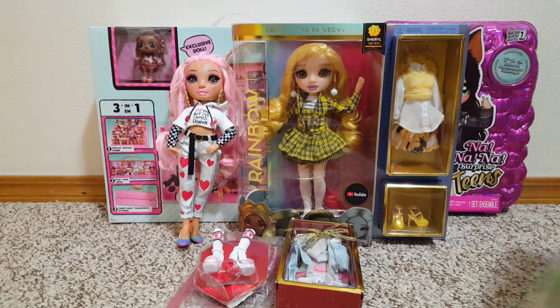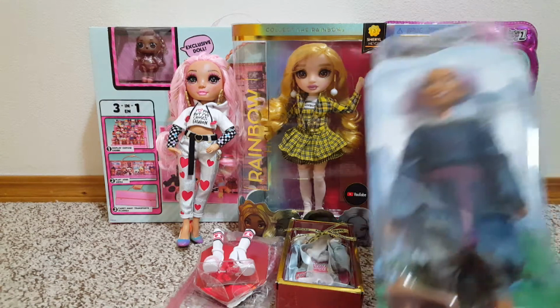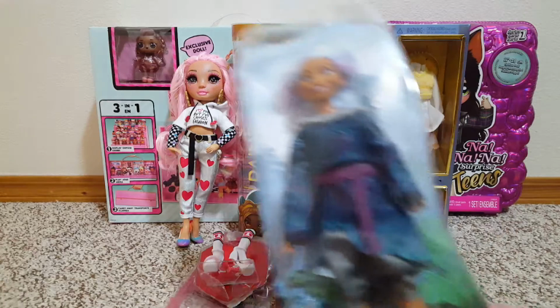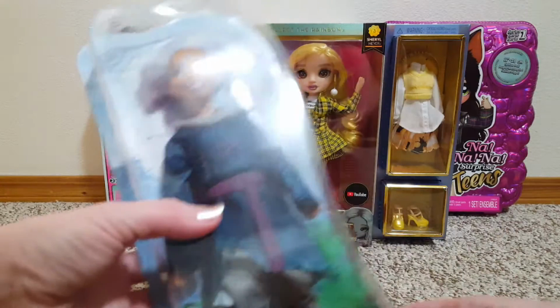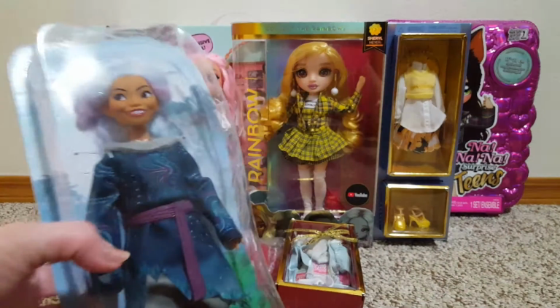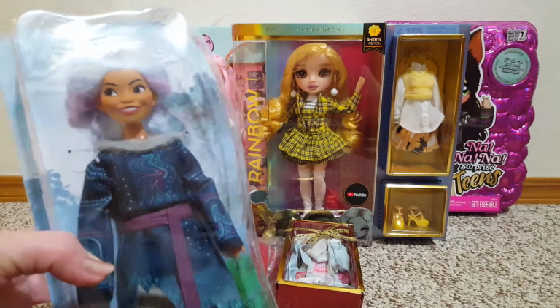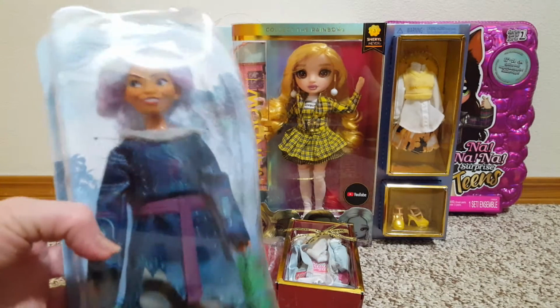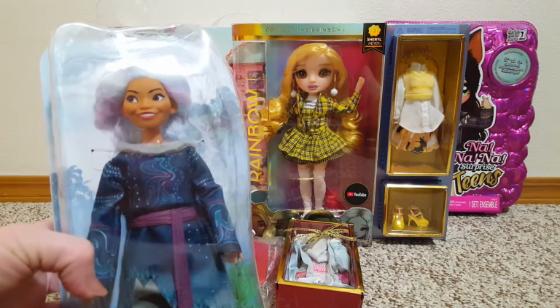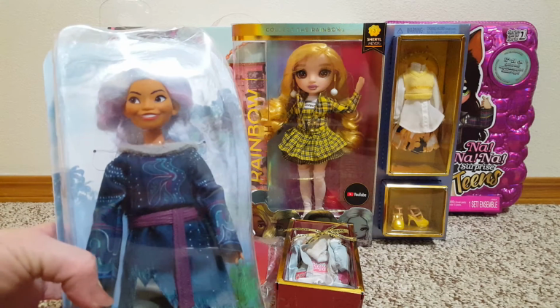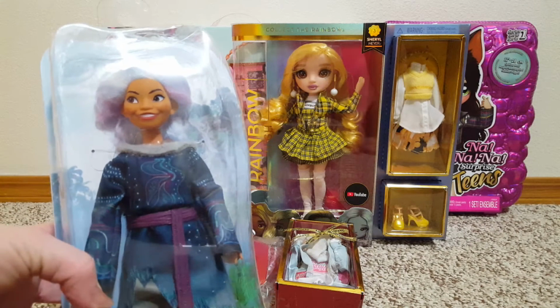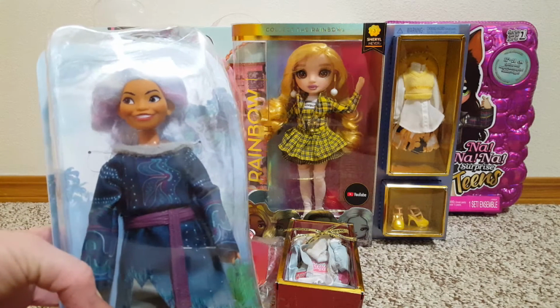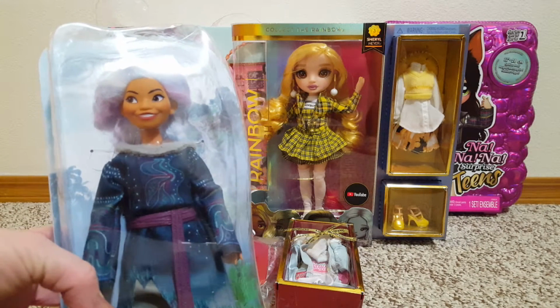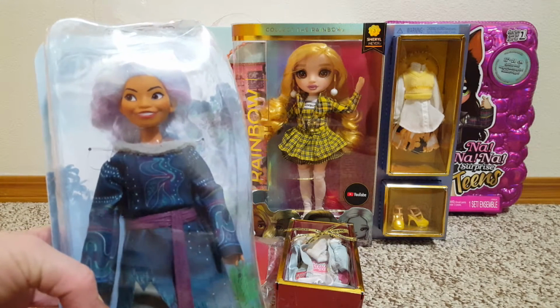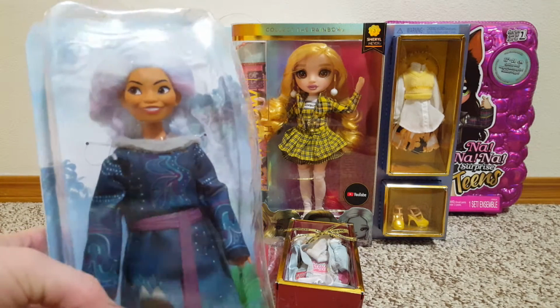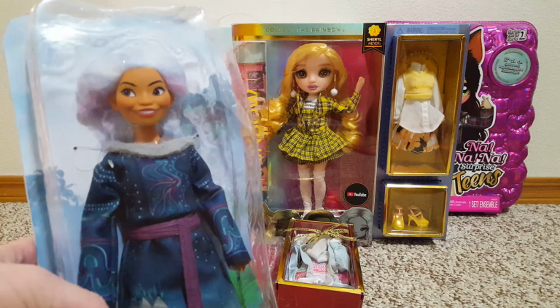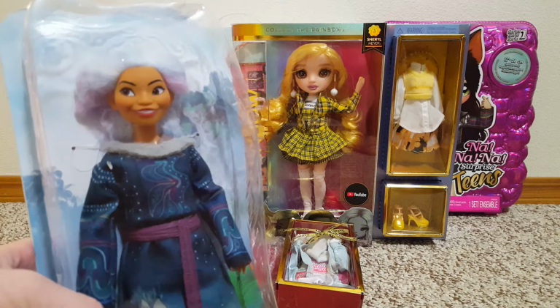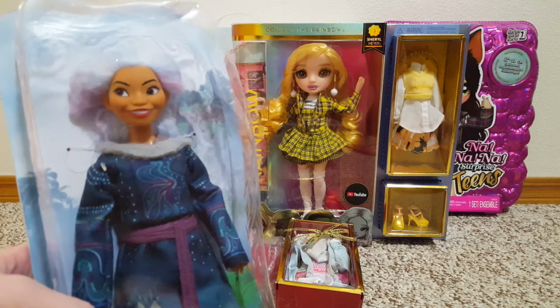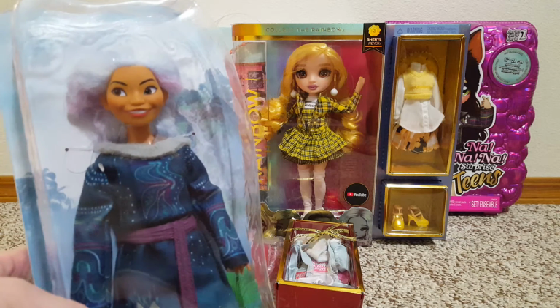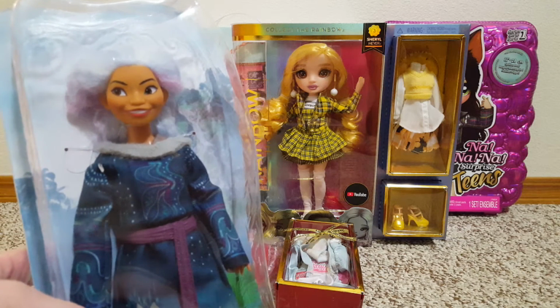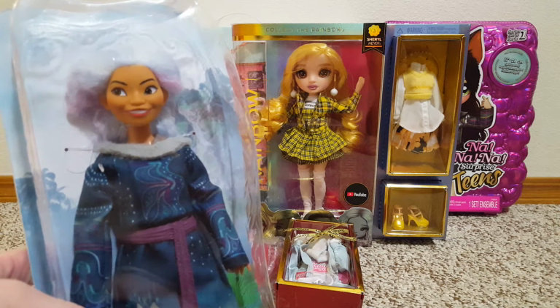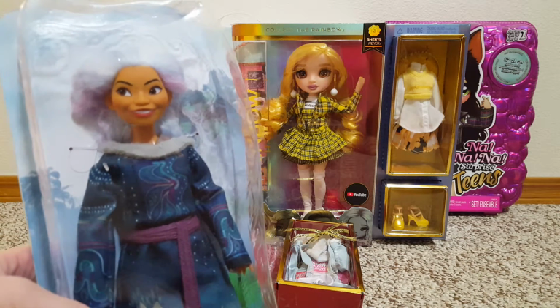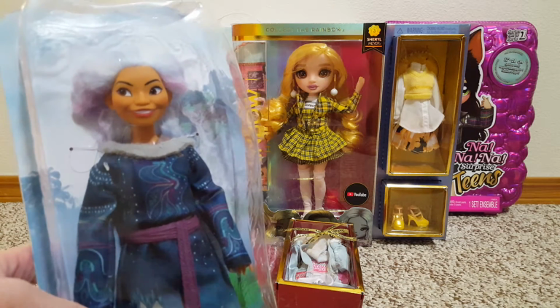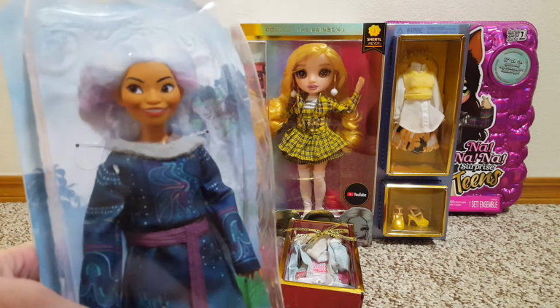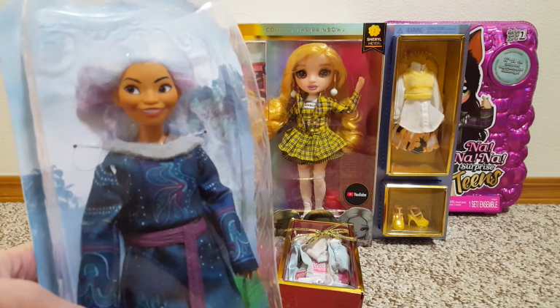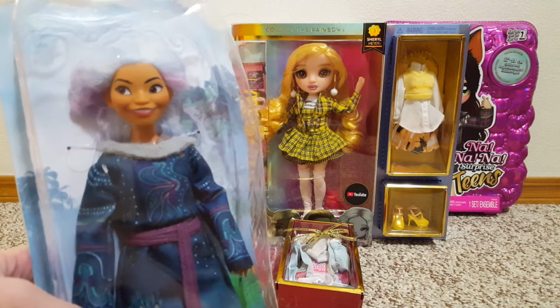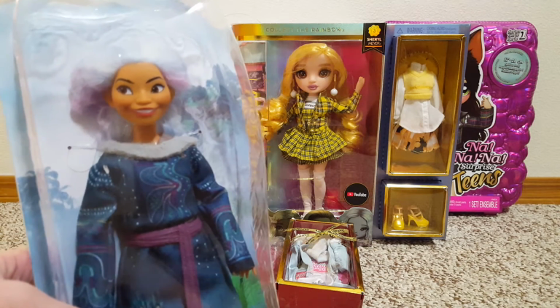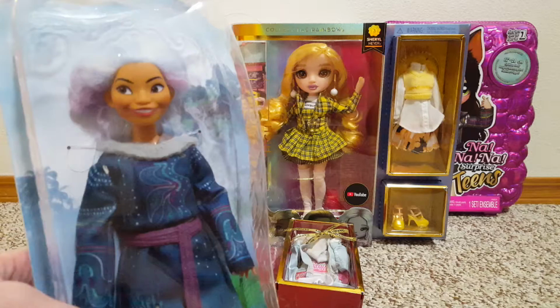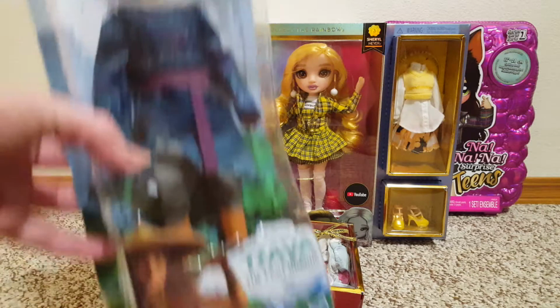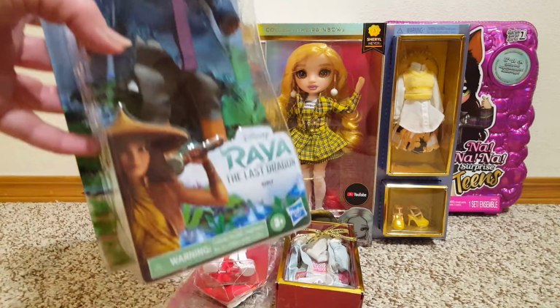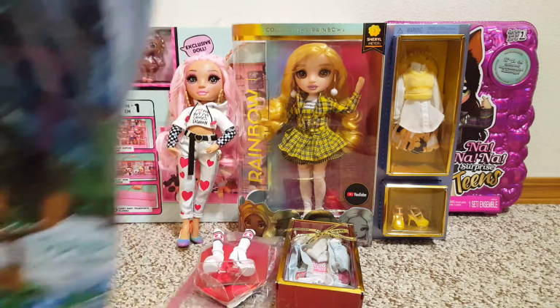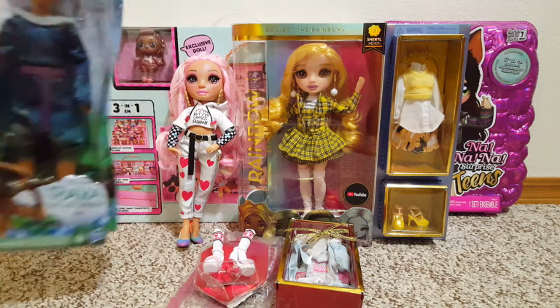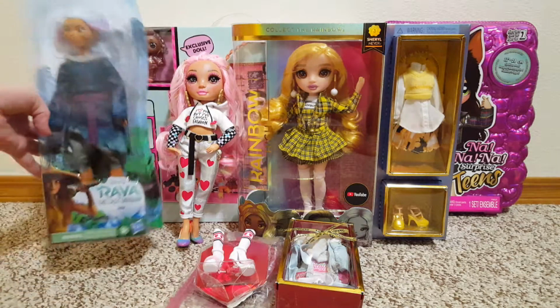At Amazon, I got this Raya and the Last Dragon doll — Sisu. I've been wanting her for so long but I've just been waiting. She was like $7 and something. I love her cotton candy hair. She's so cute.